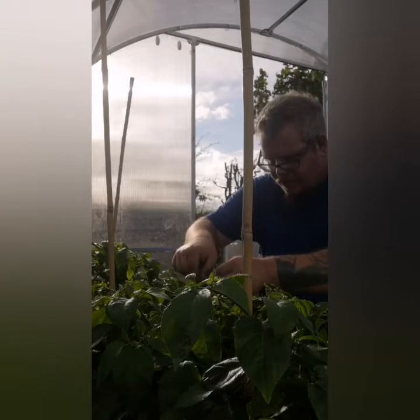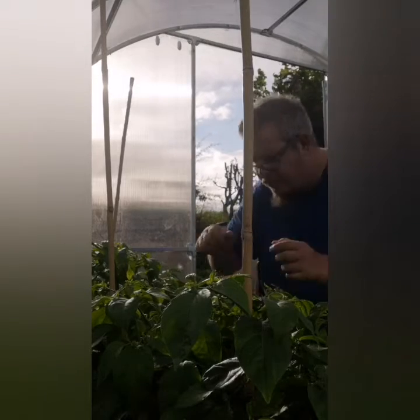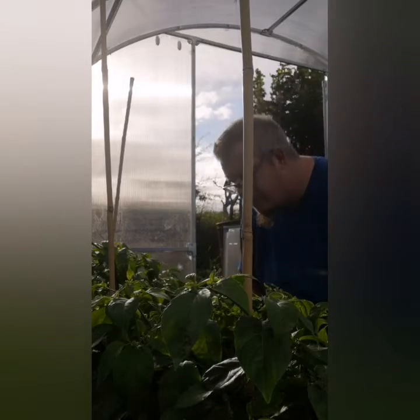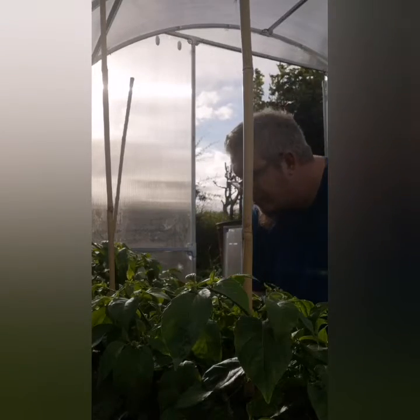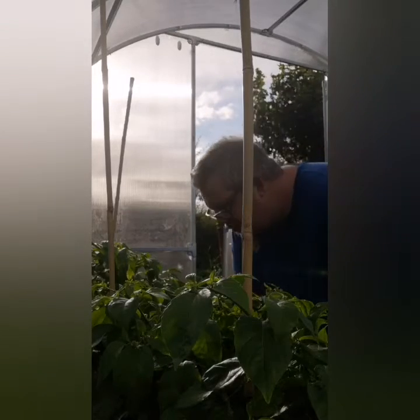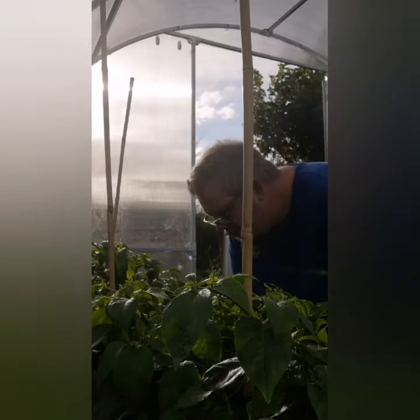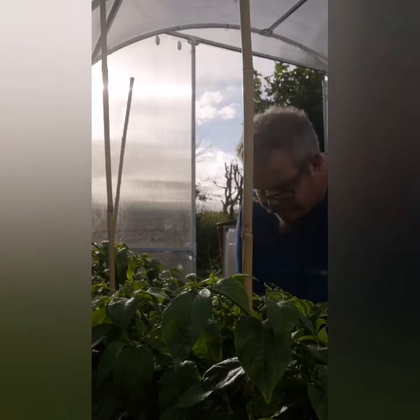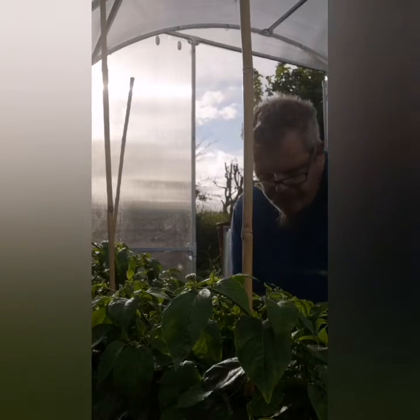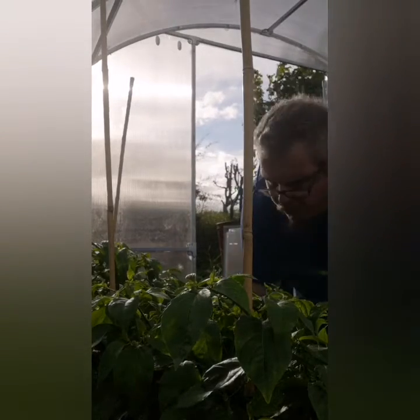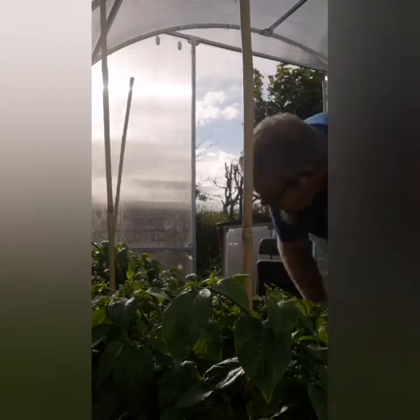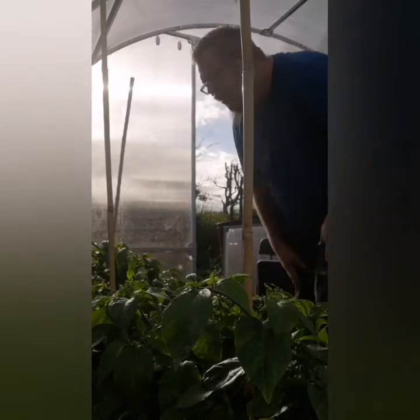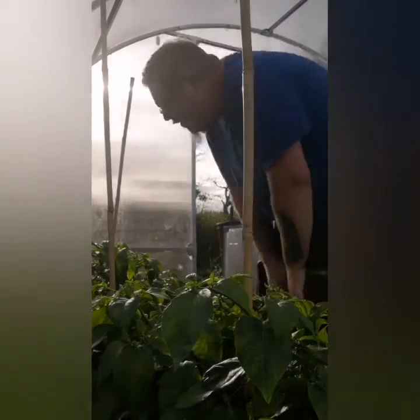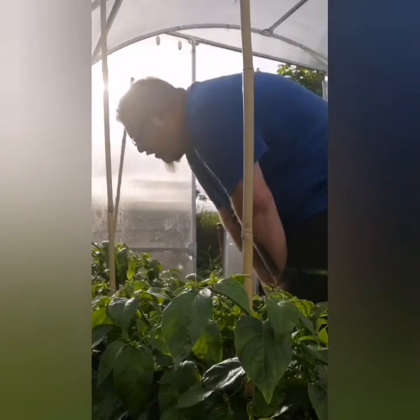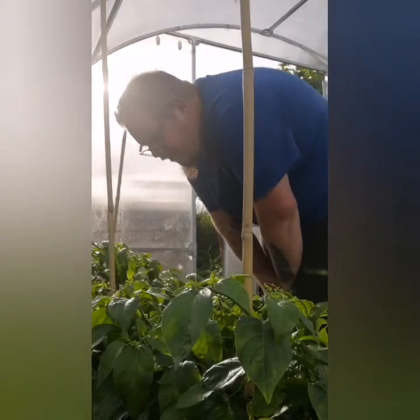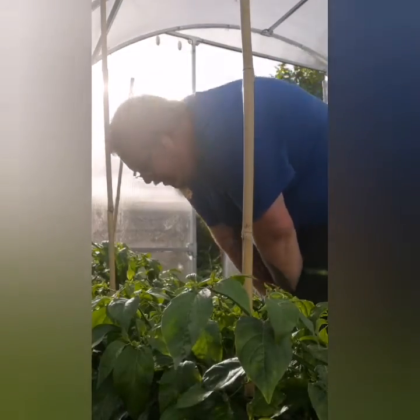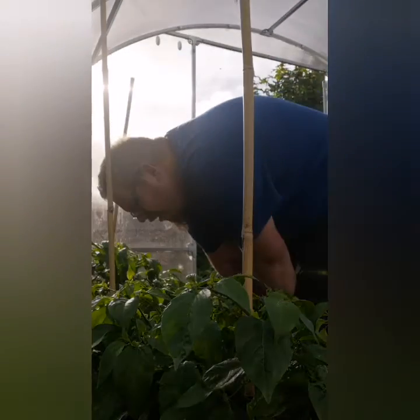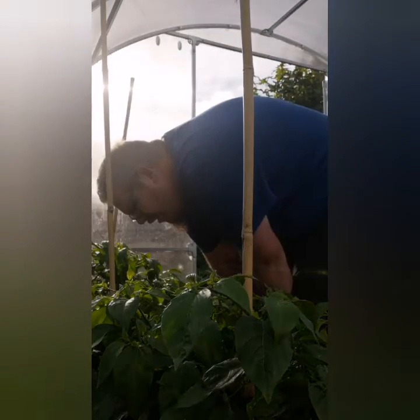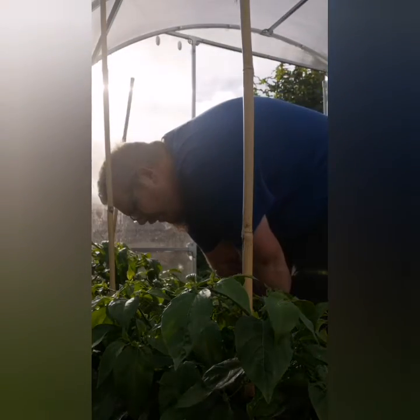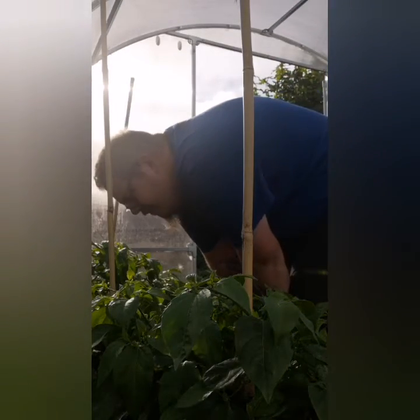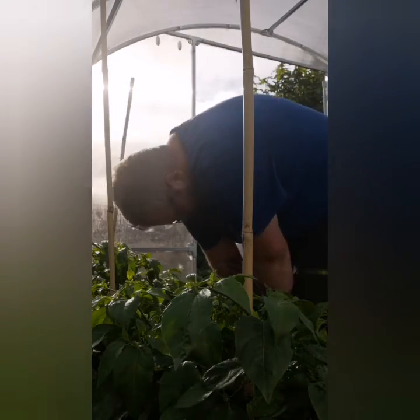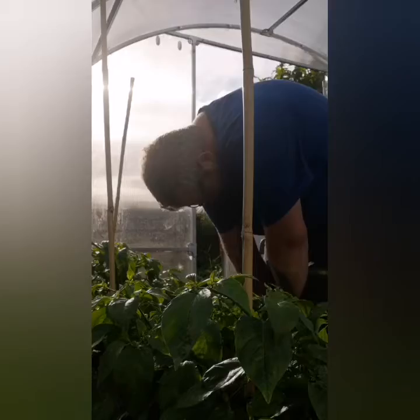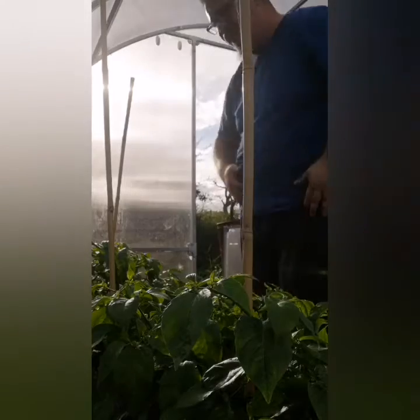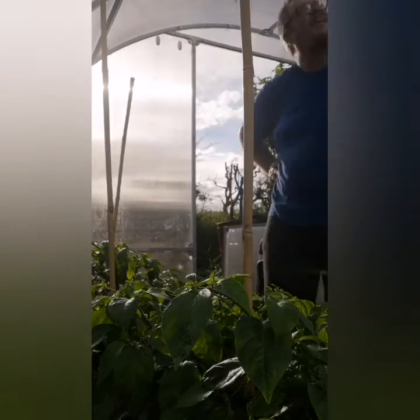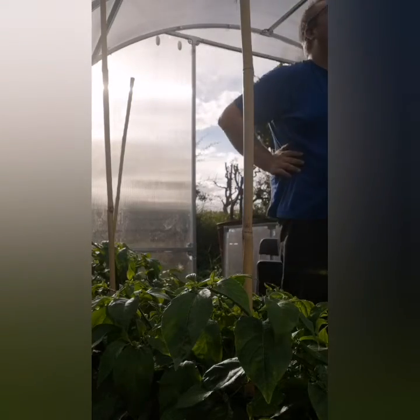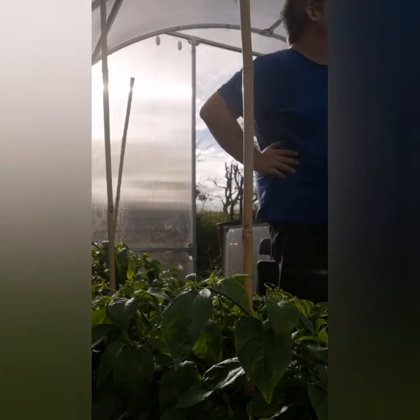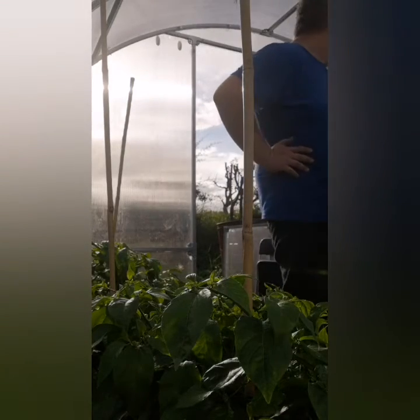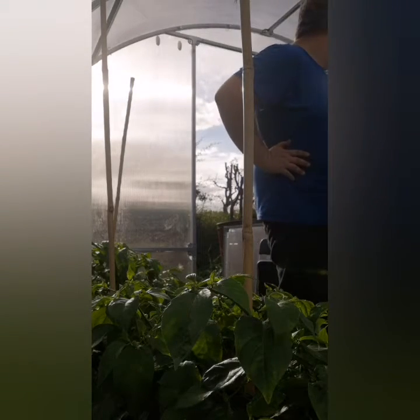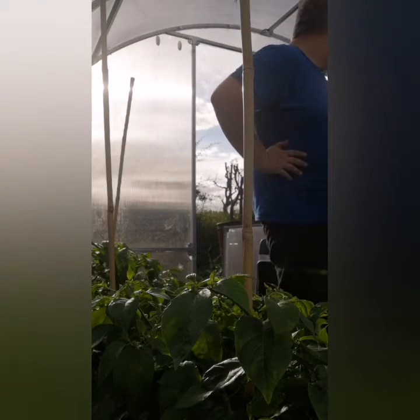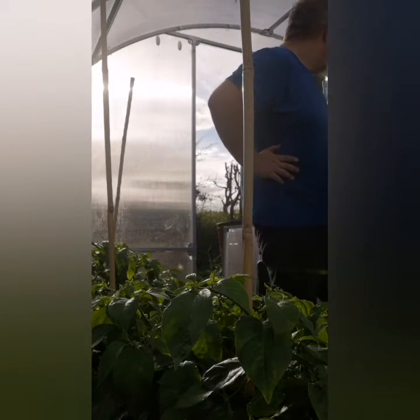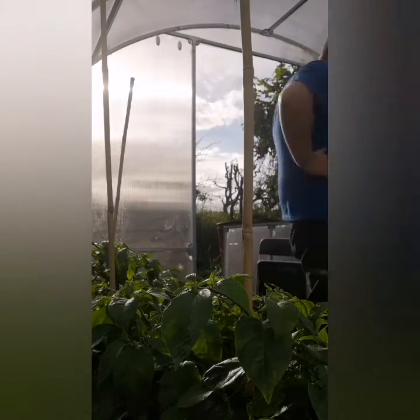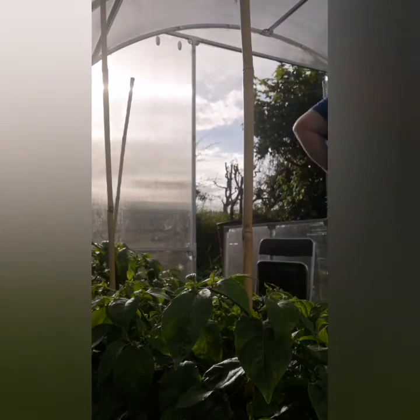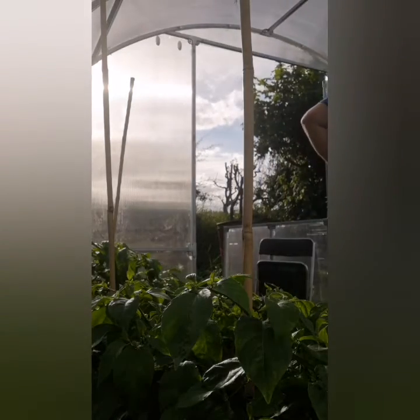We came to the decision that it would actually make more sense, once we'd added the larvae, to come back in a couple of days and see how it went. We did come back the following day, as you will now see.